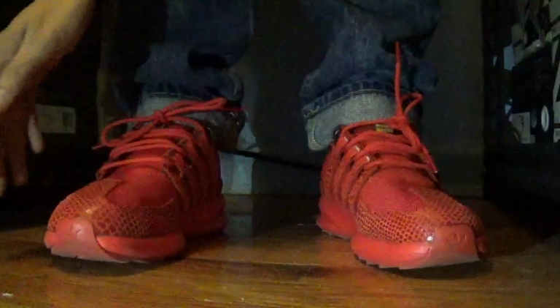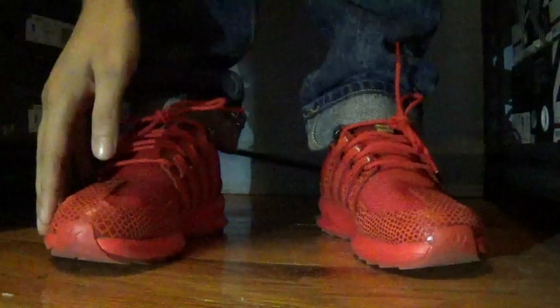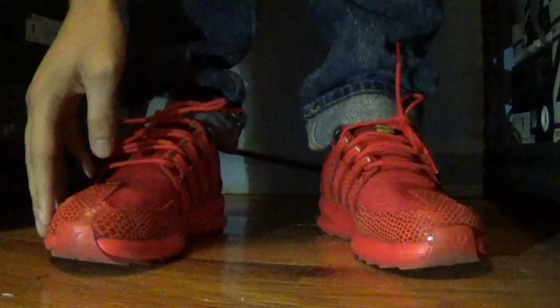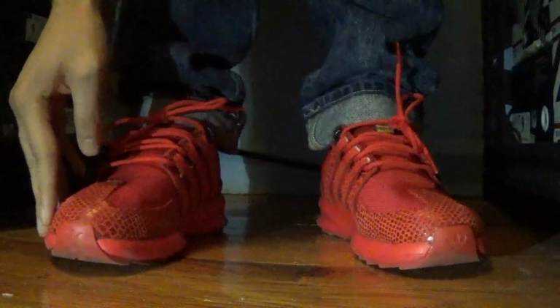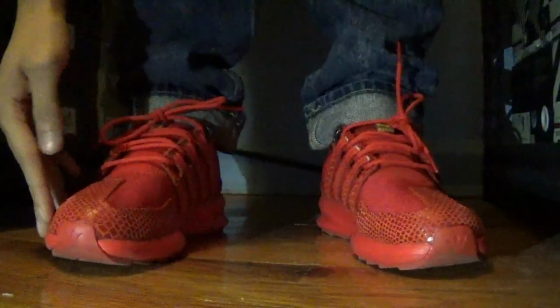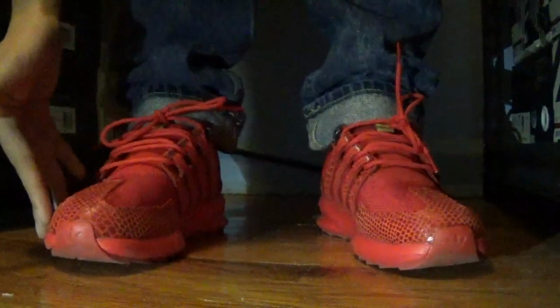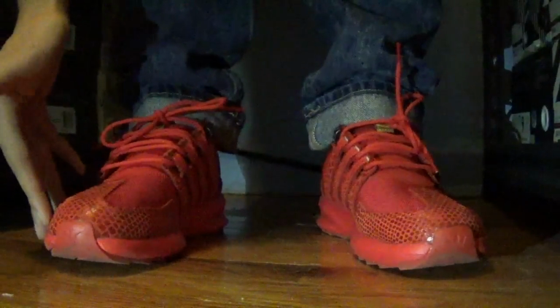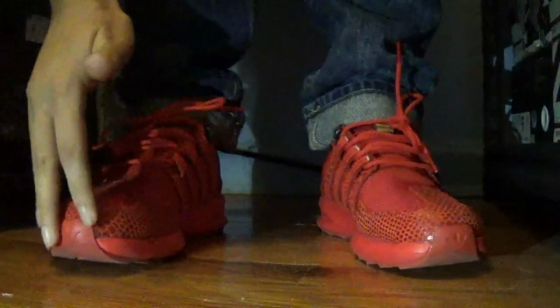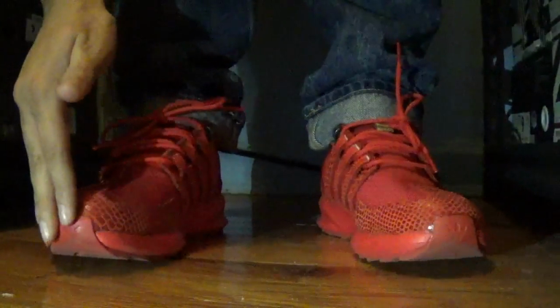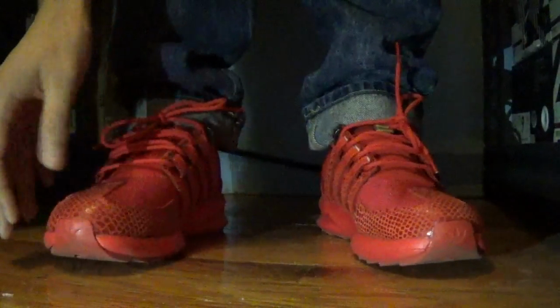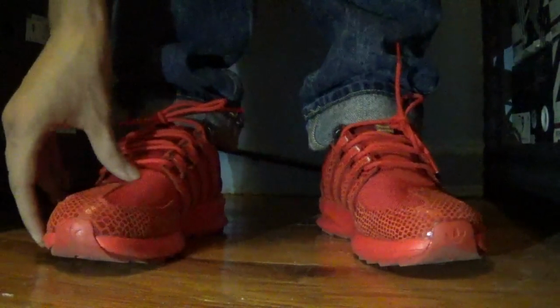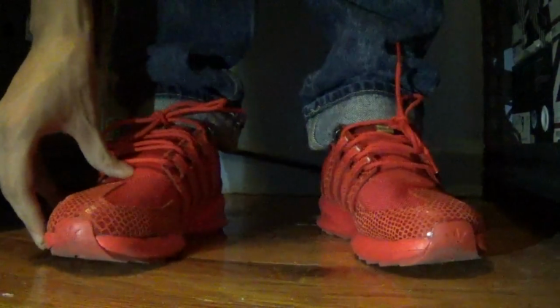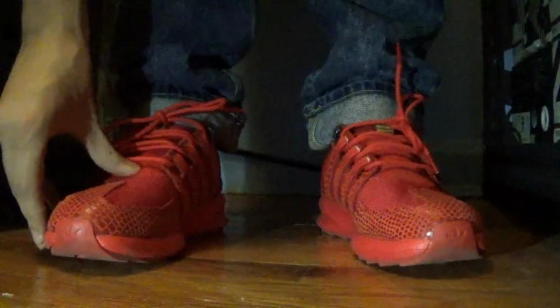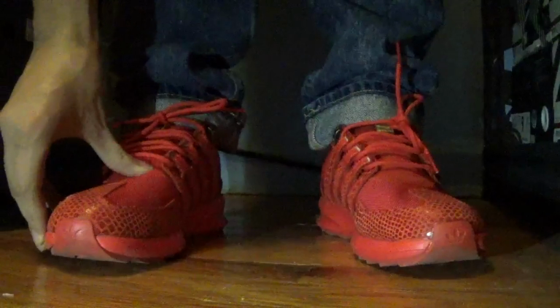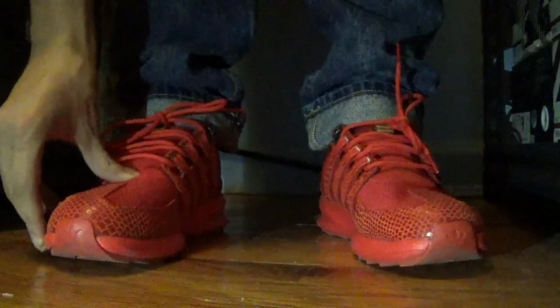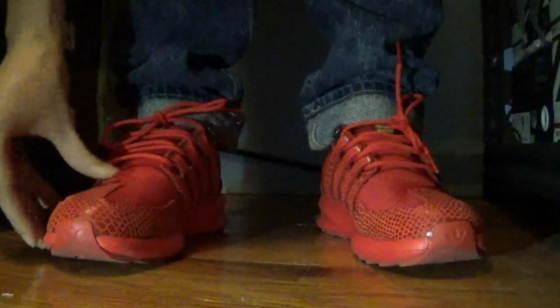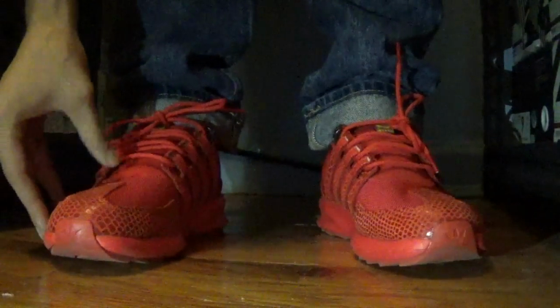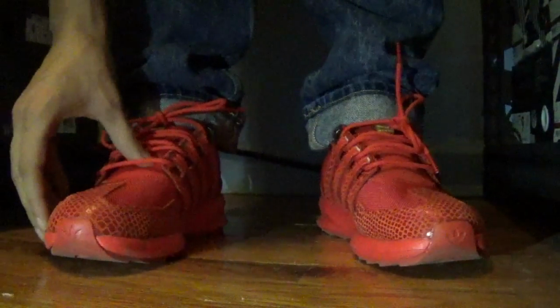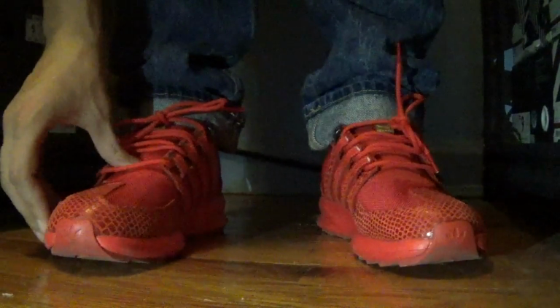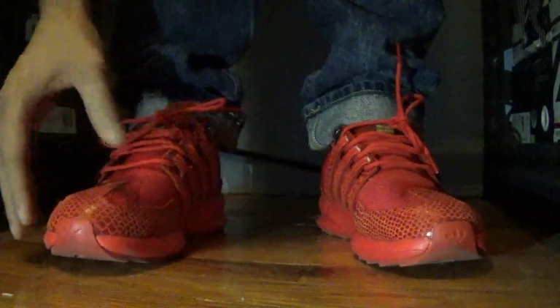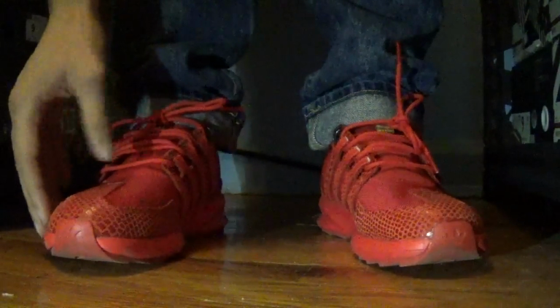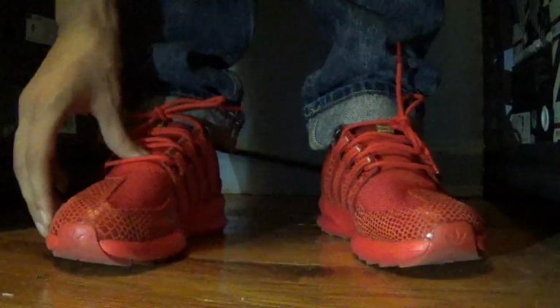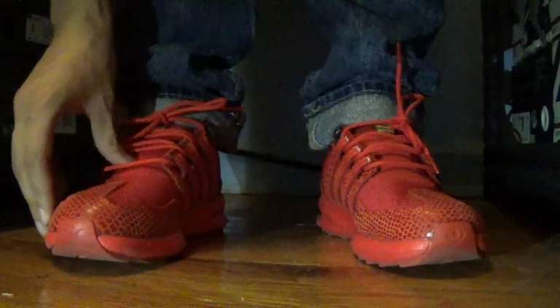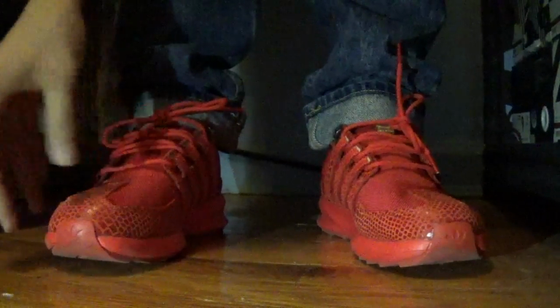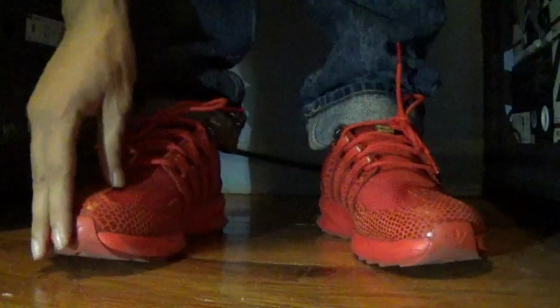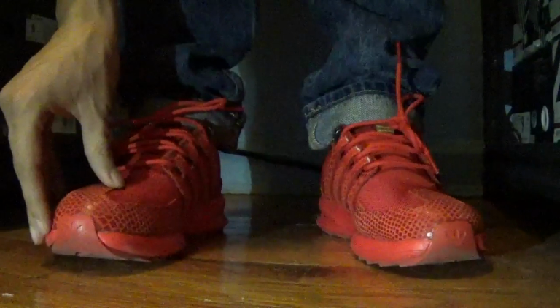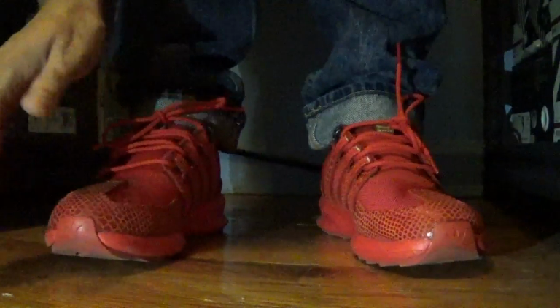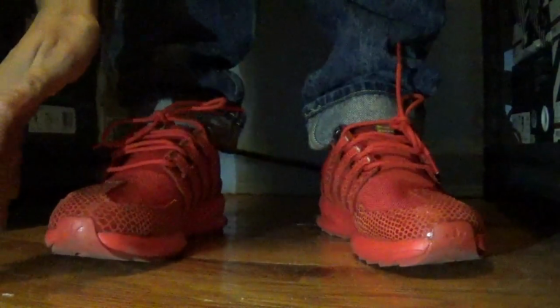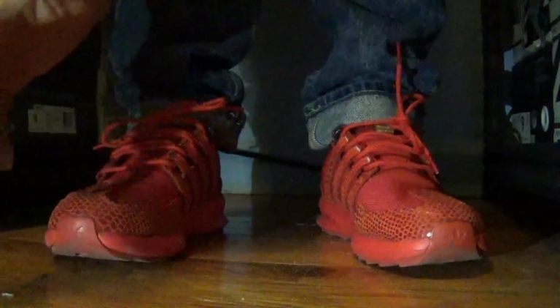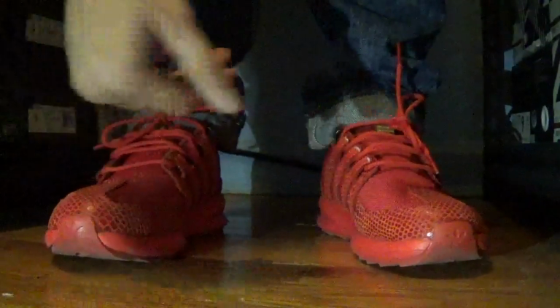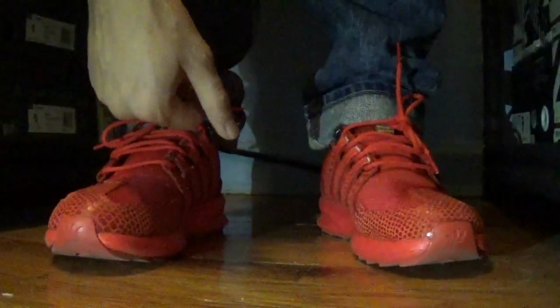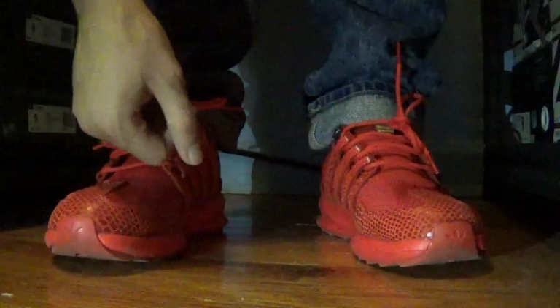Stay true to size with these. Even though runners usually go down half a size, these just fit absolutely perfect with the neoprene tongue and everything — didn't feel snug at all.